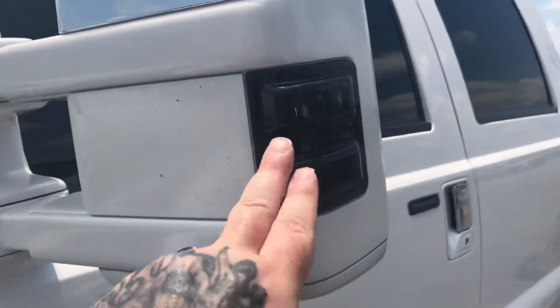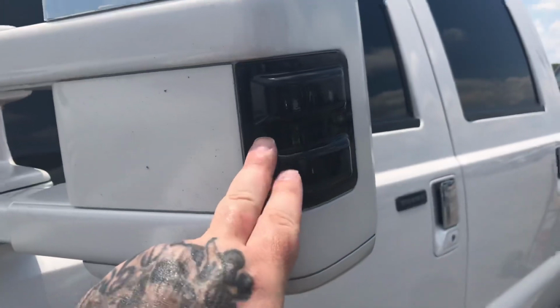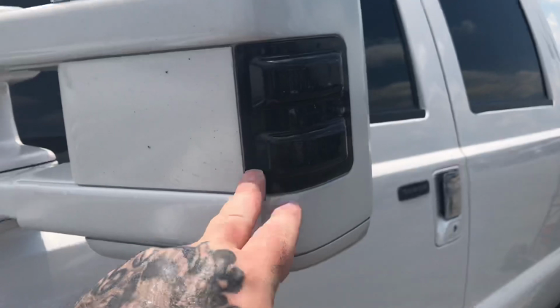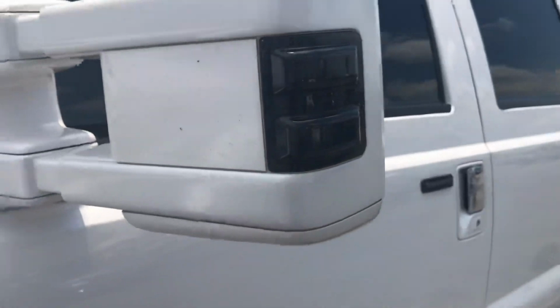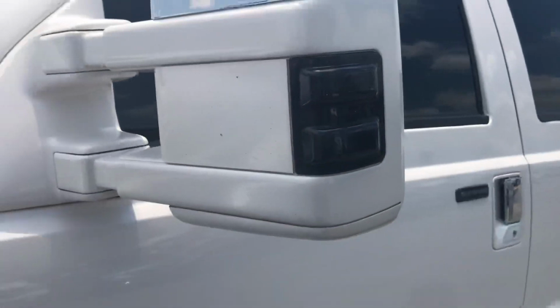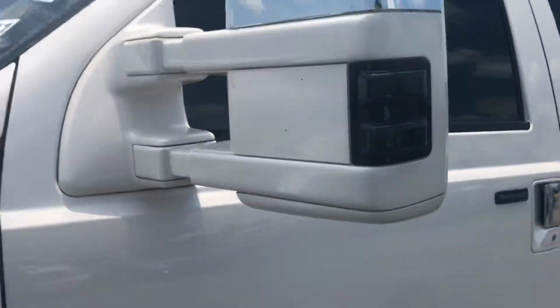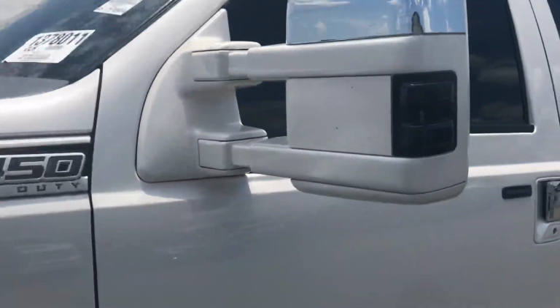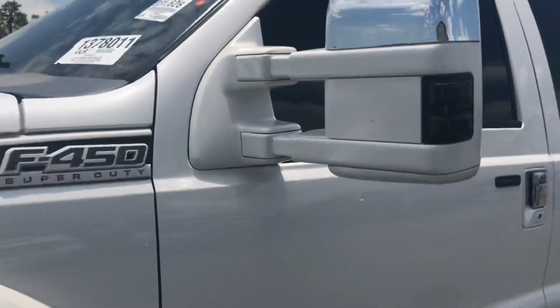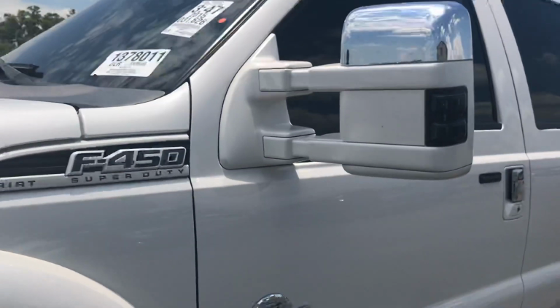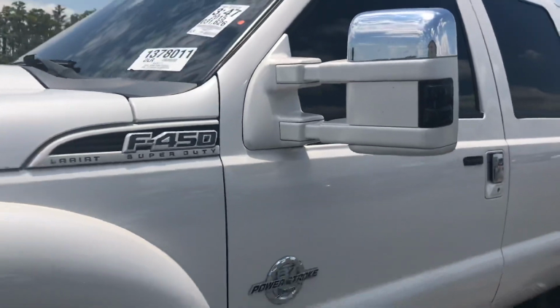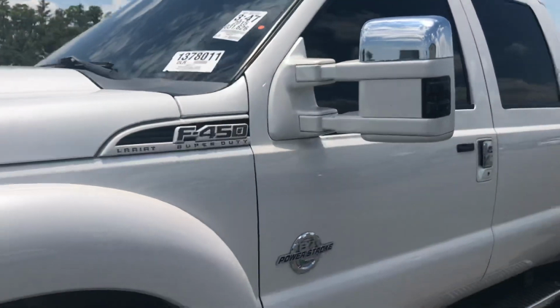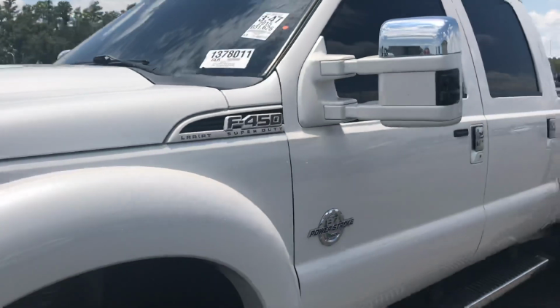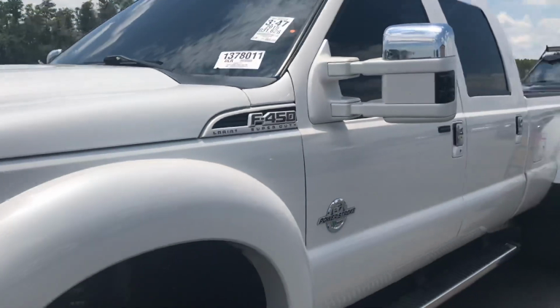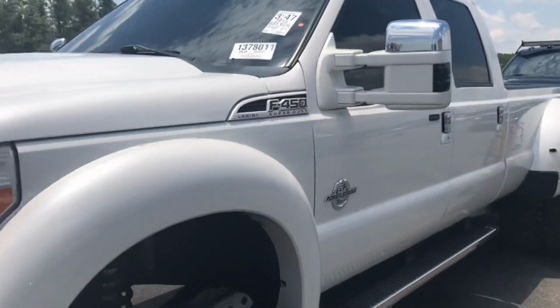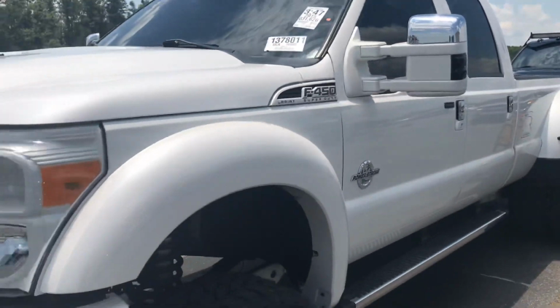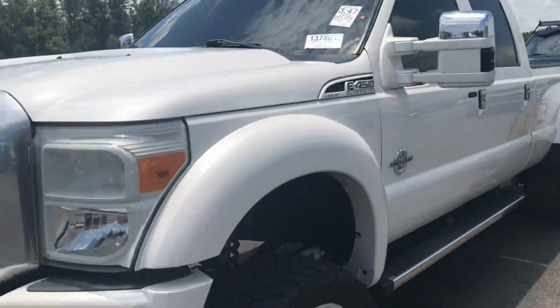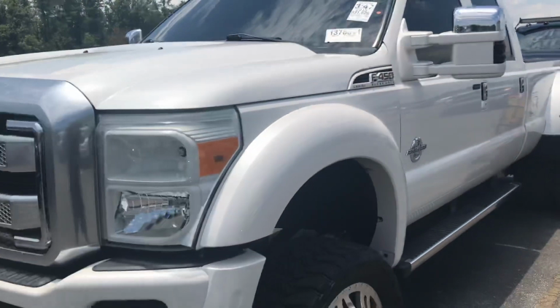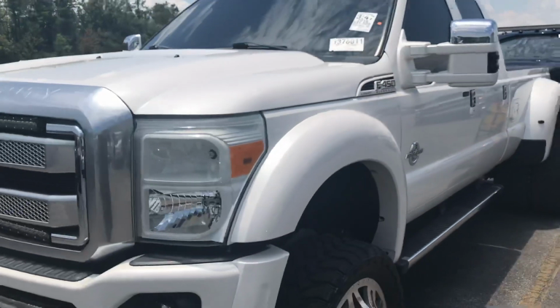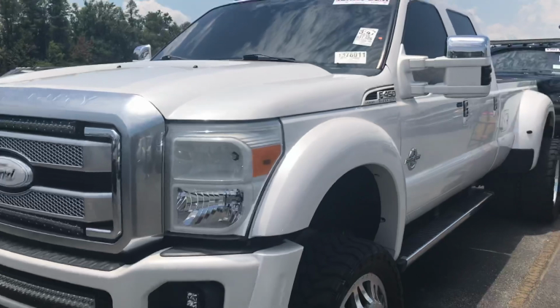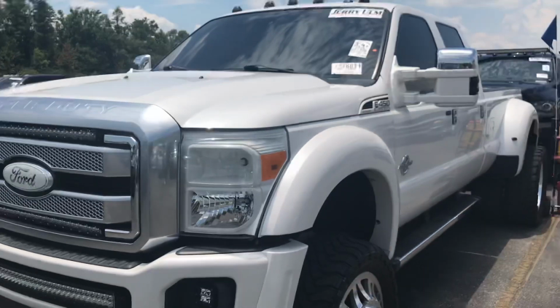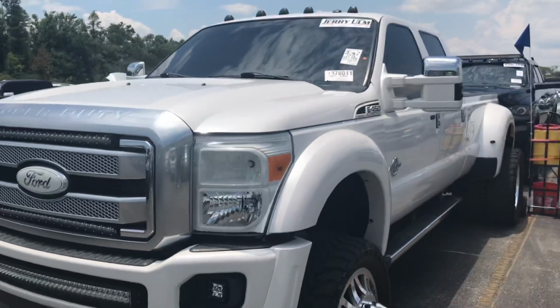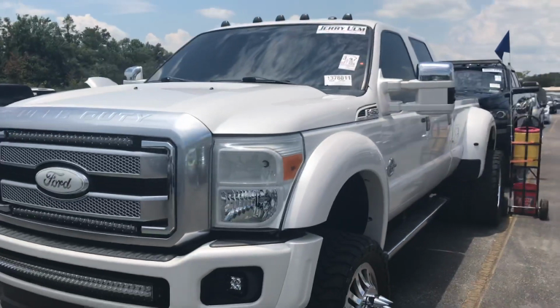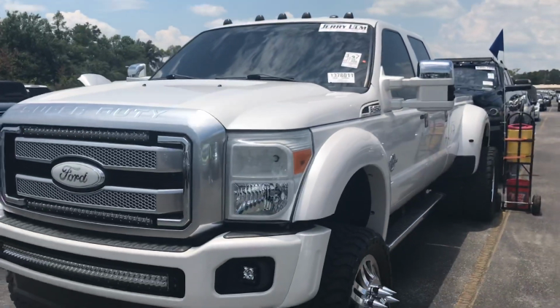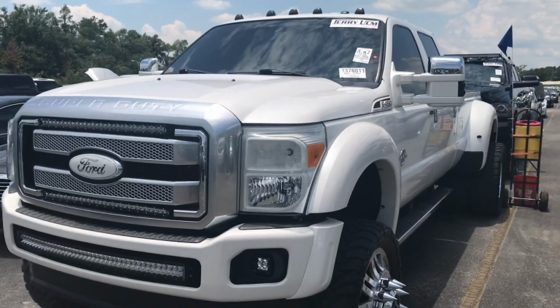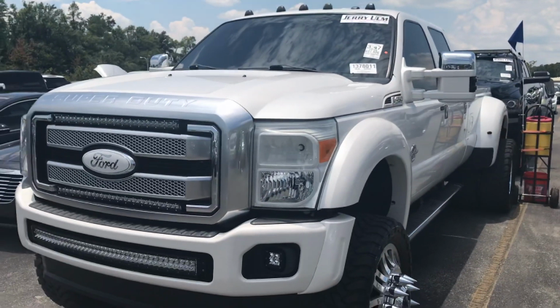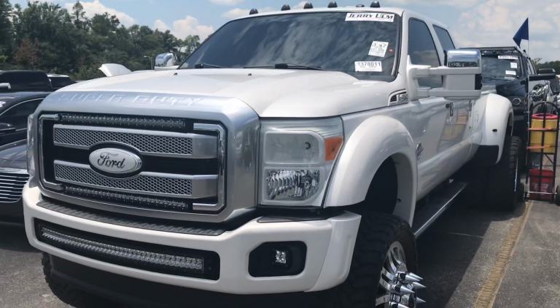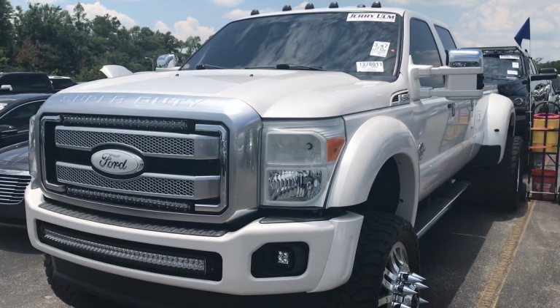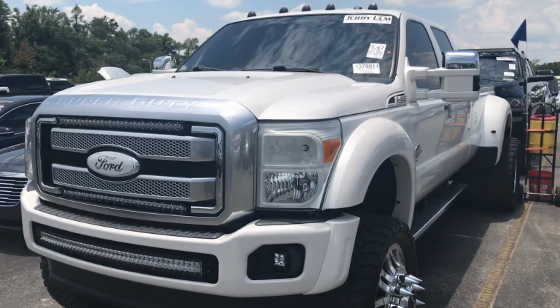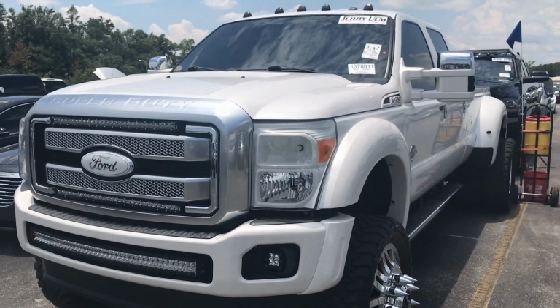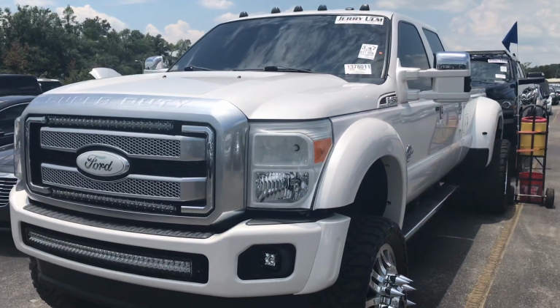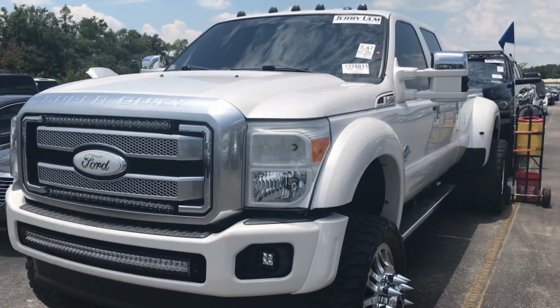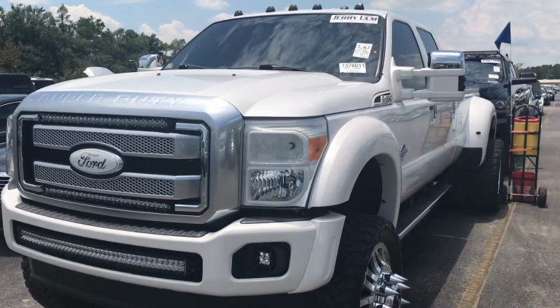Nice touch as well. Alright guys, I just thought I'd bring you another video. This truck is absolutely beautiful. Thank y'all.